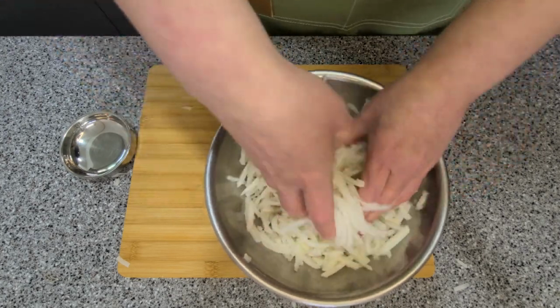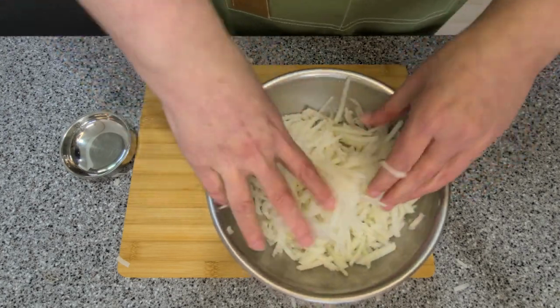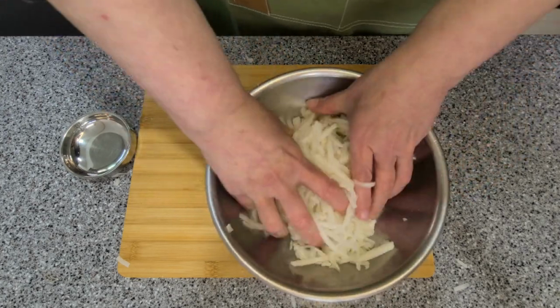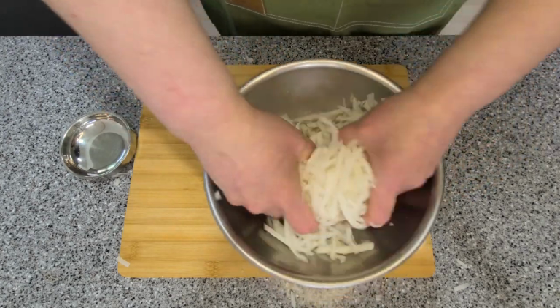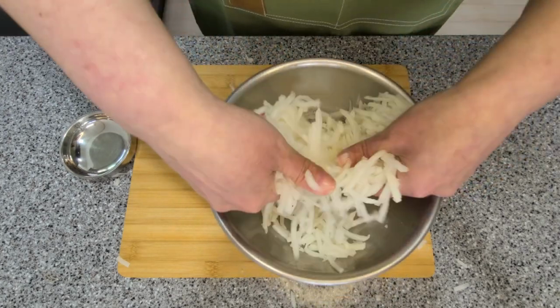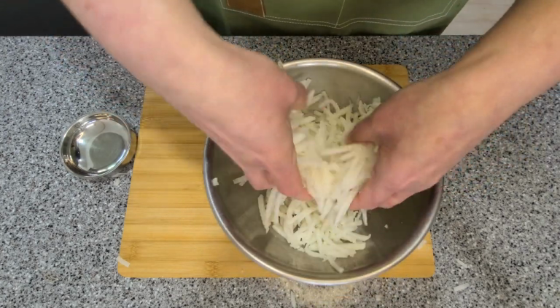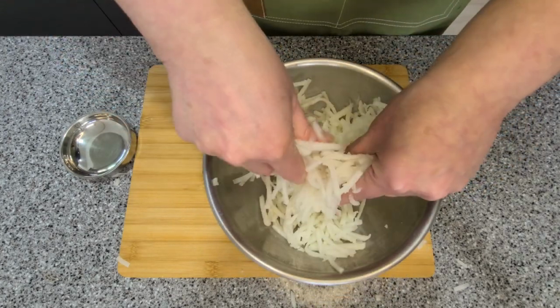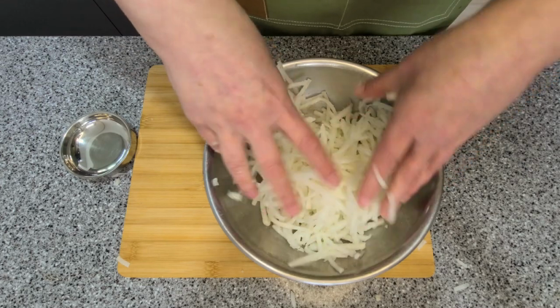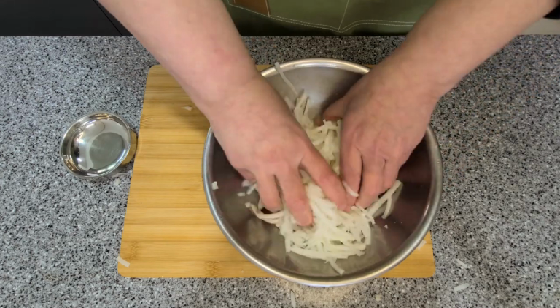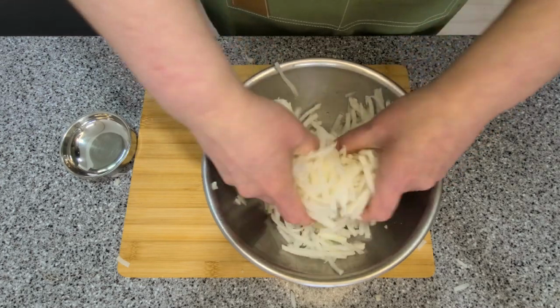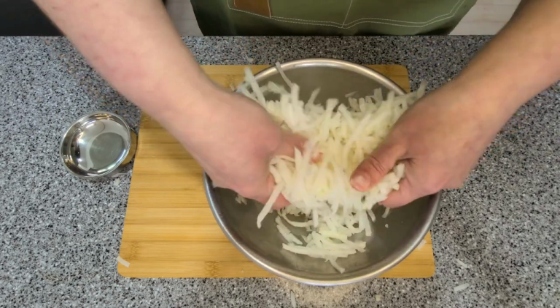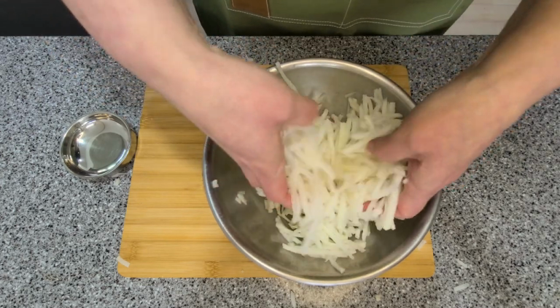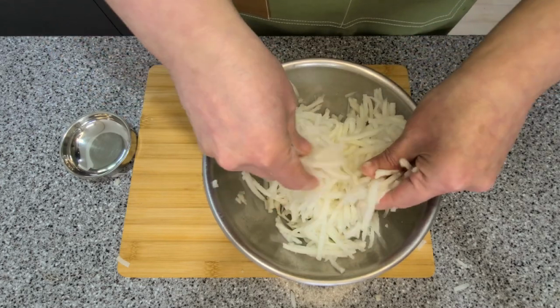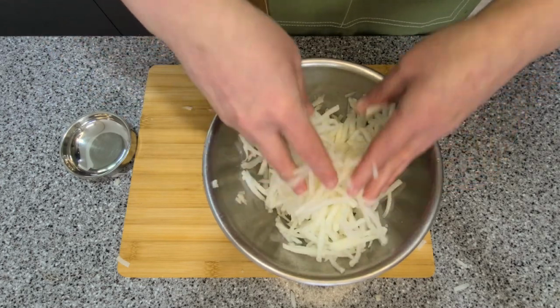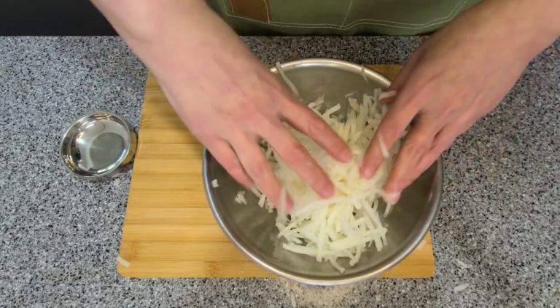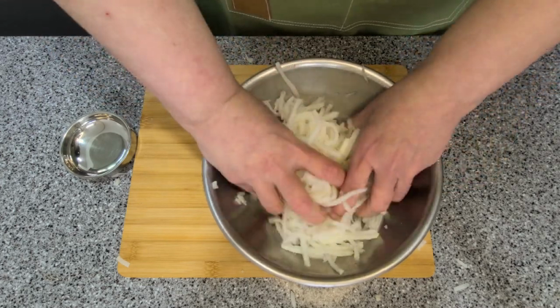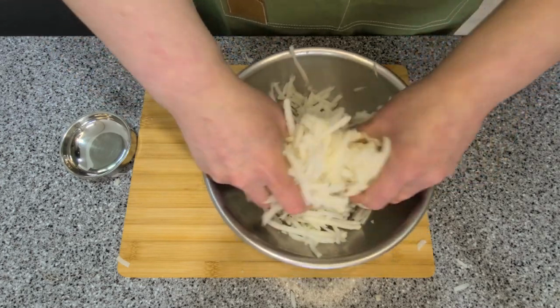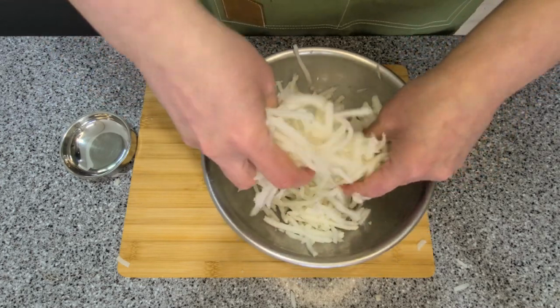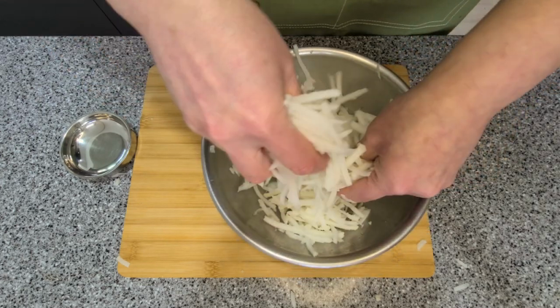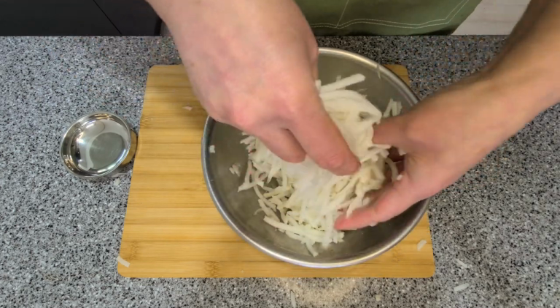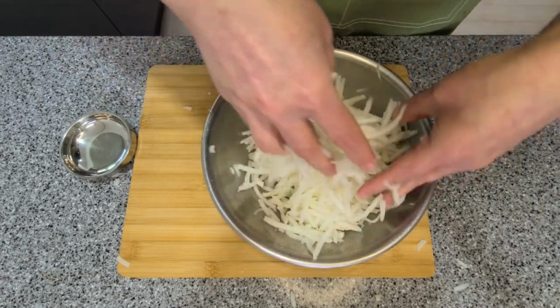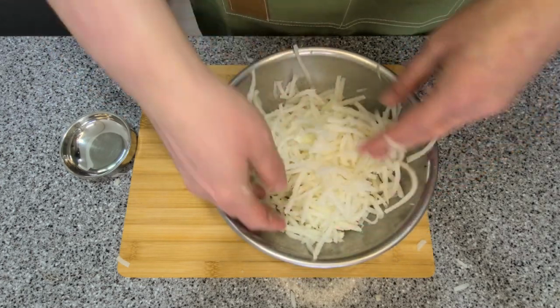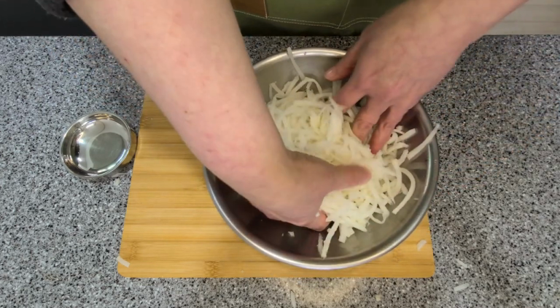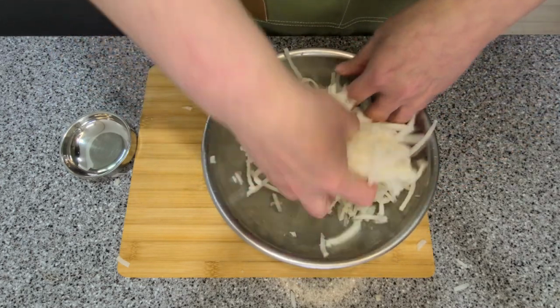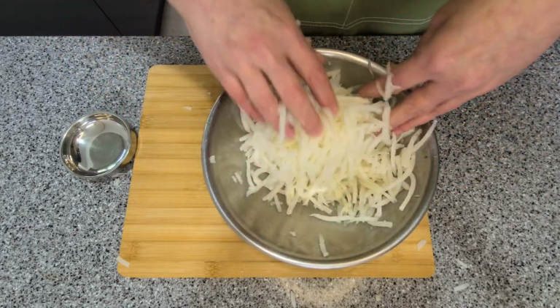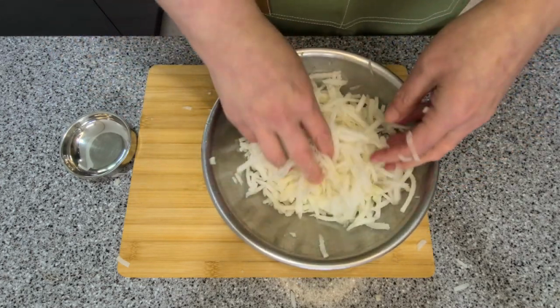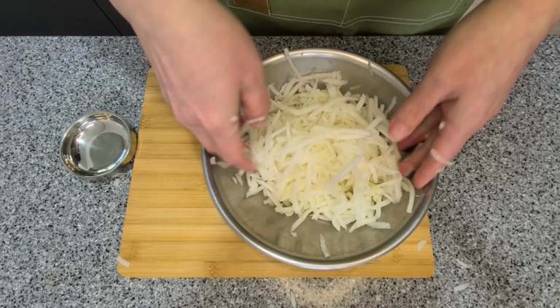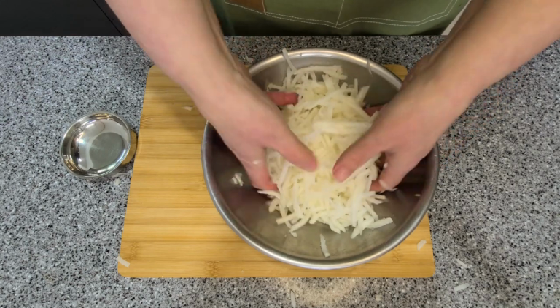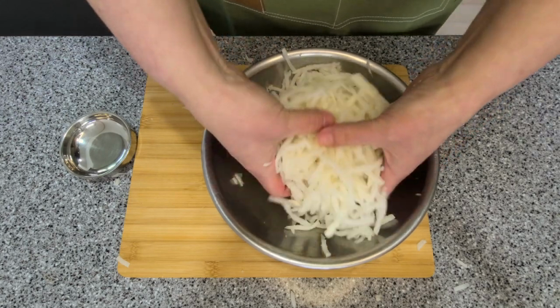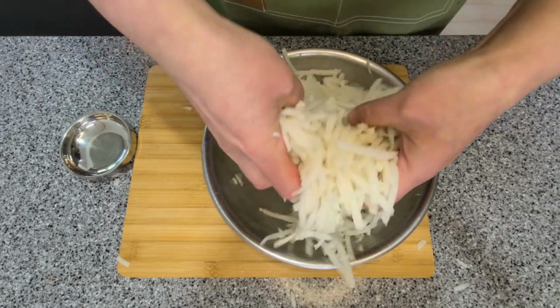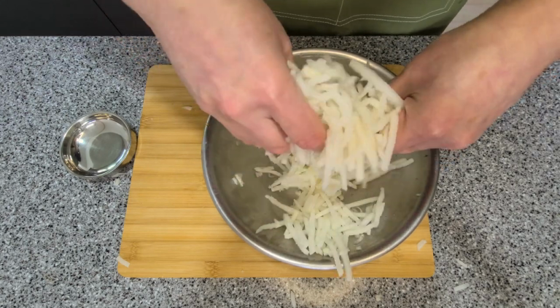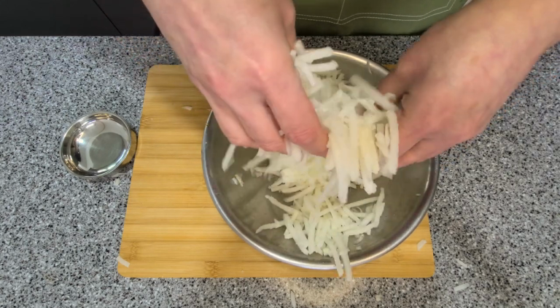Give the radish a little toss and mix the salt as much as you can. Then we're just going to let it sit for about 20 minutes so the water can start draining from the radish.